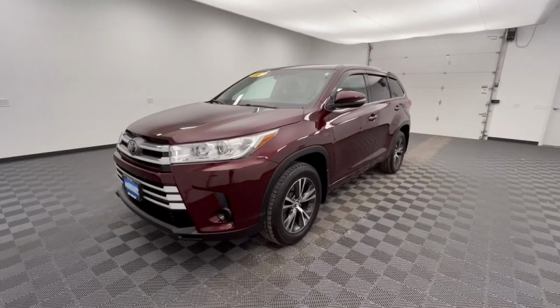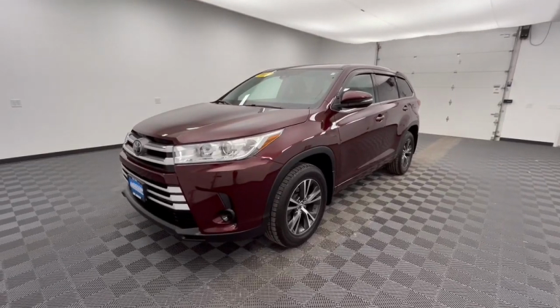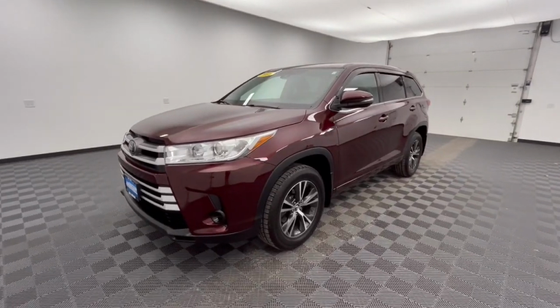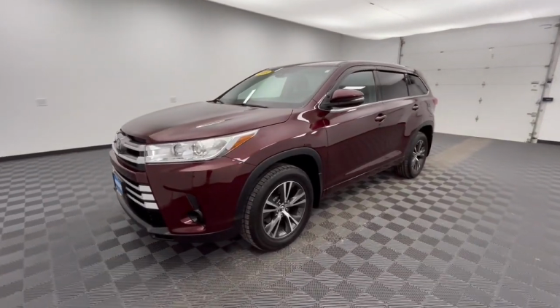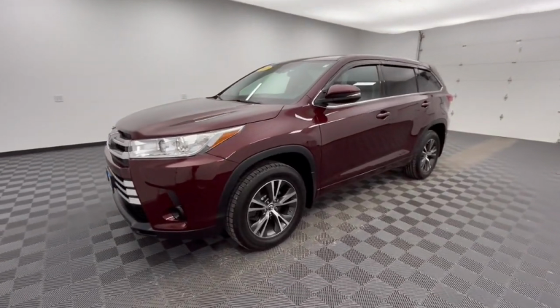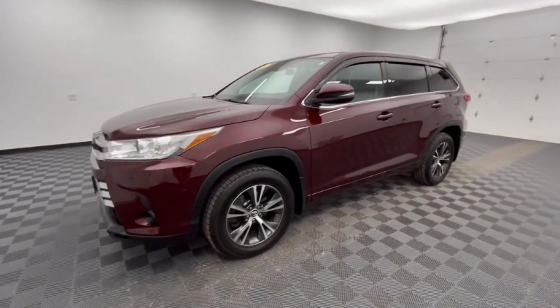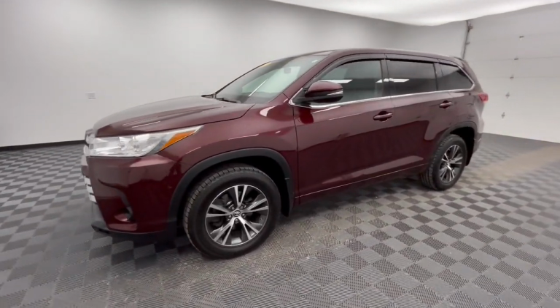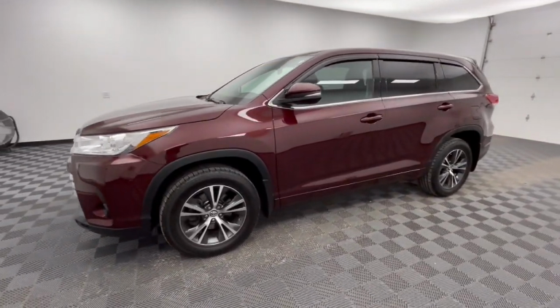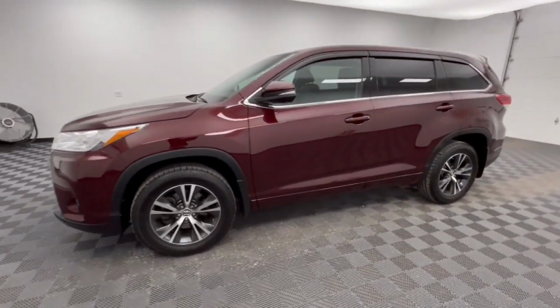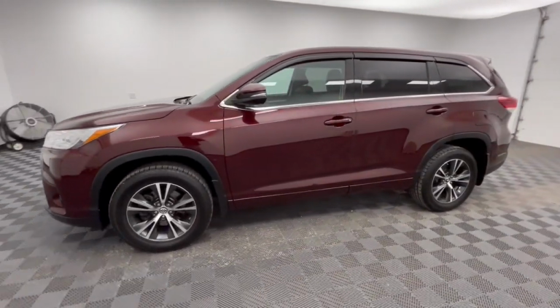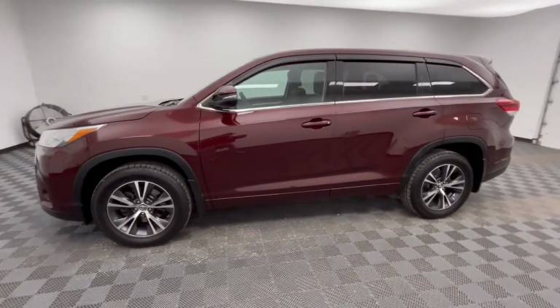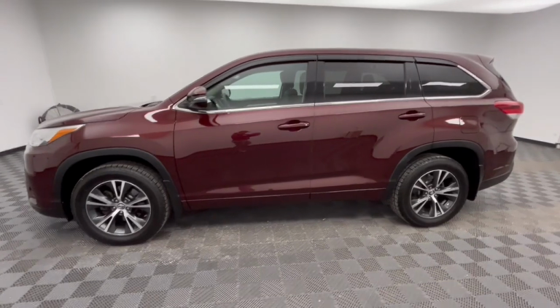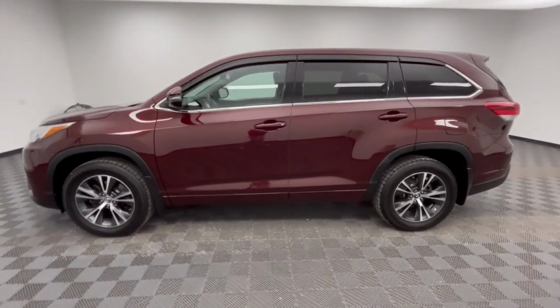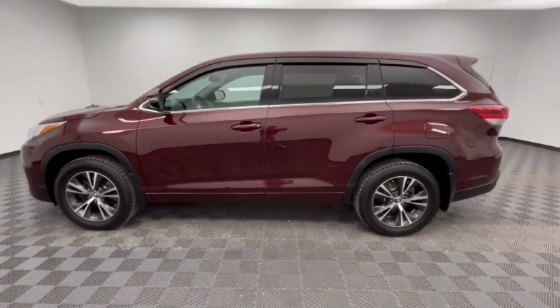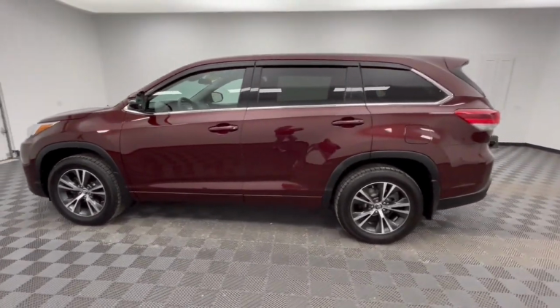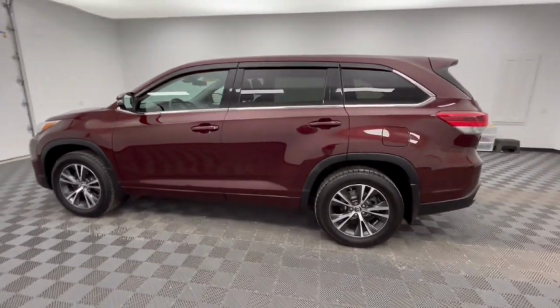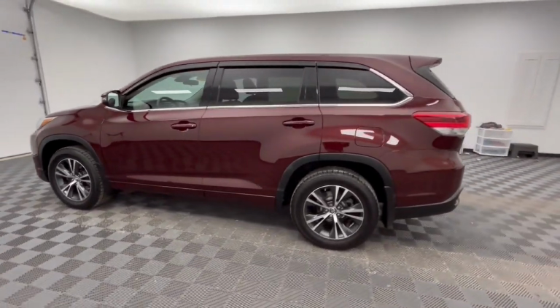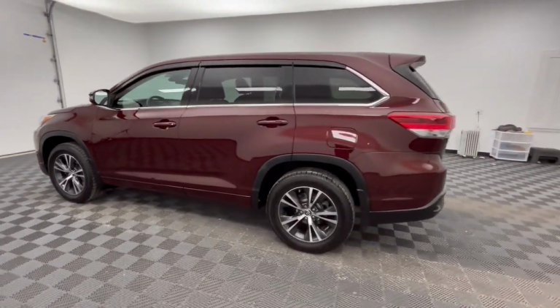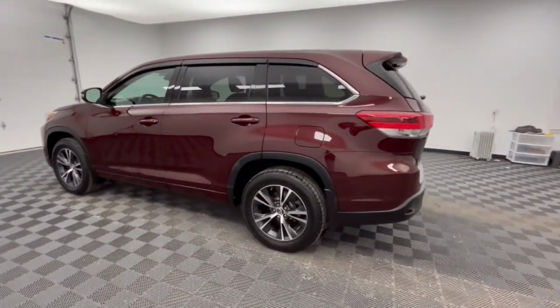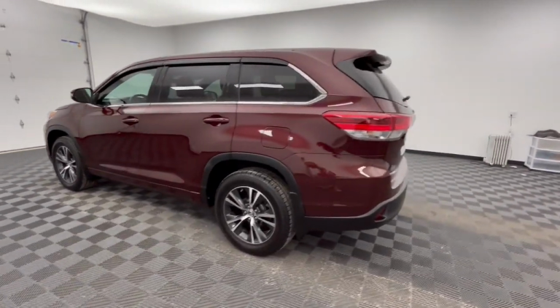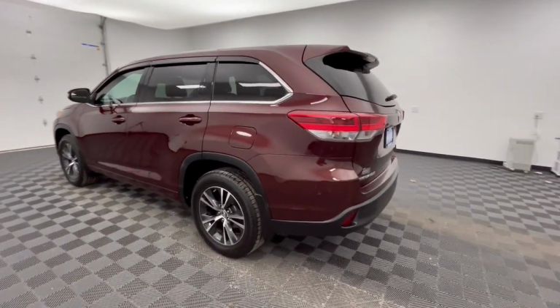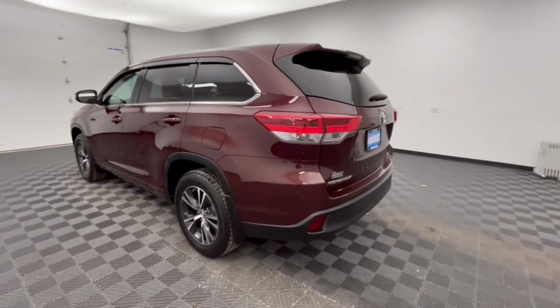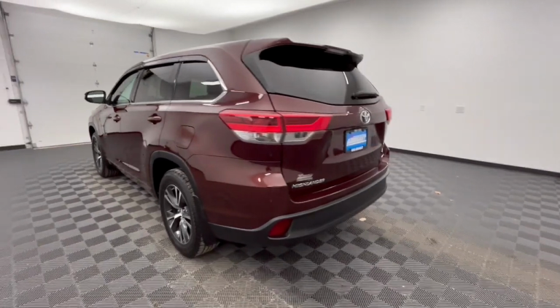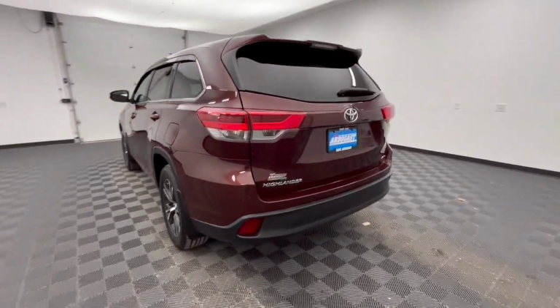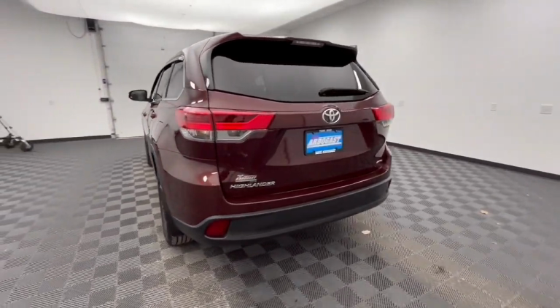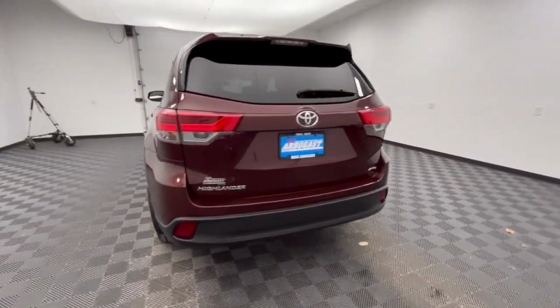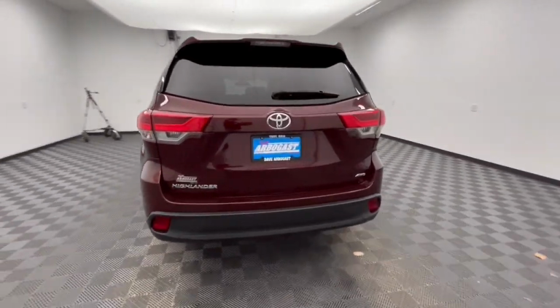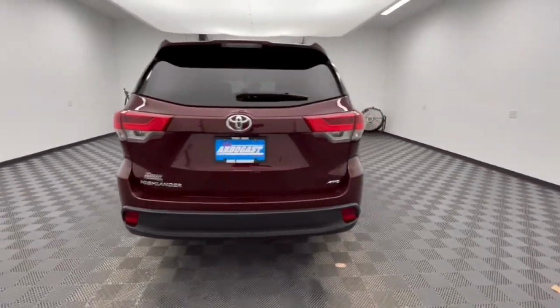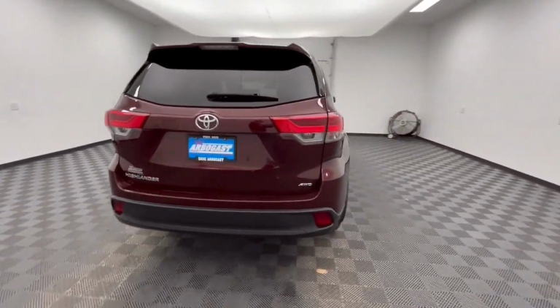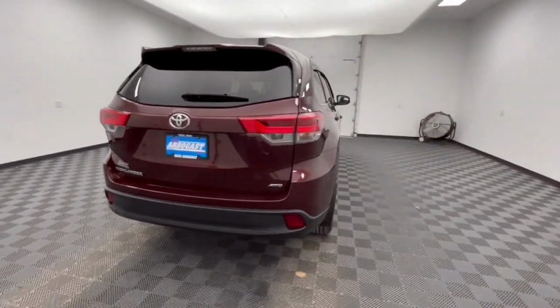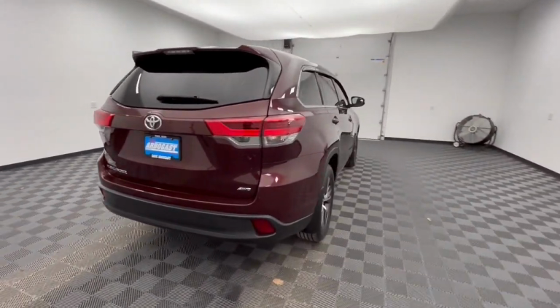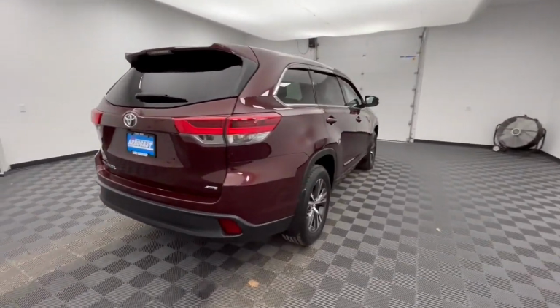Take a moment to check out the 2018 Toyota Highlander. With less than 60,000 miles on the odometer, this vehicle provides excellent value. This smooth-riding, solidly-built Highlander is ready to meet your family's needs.